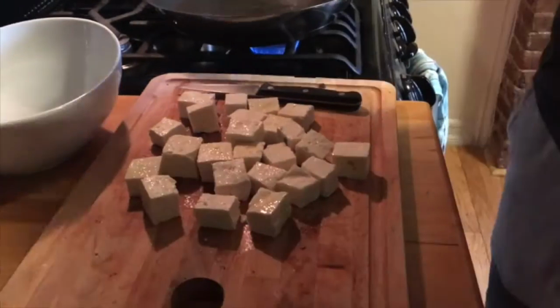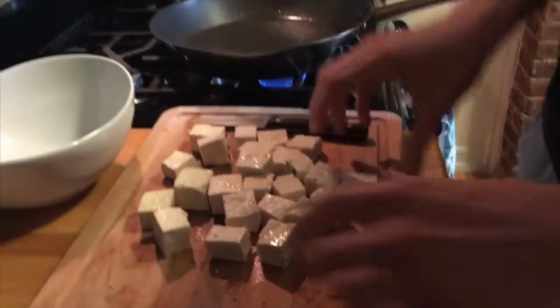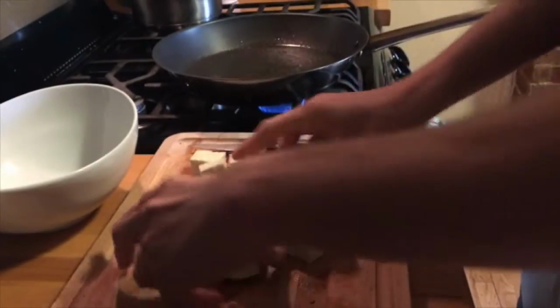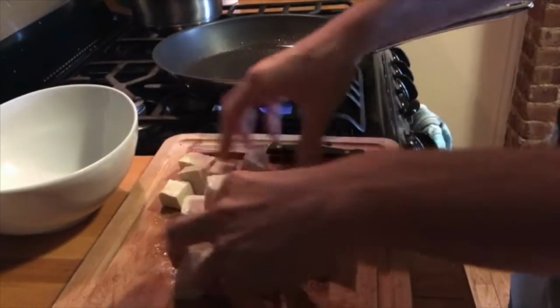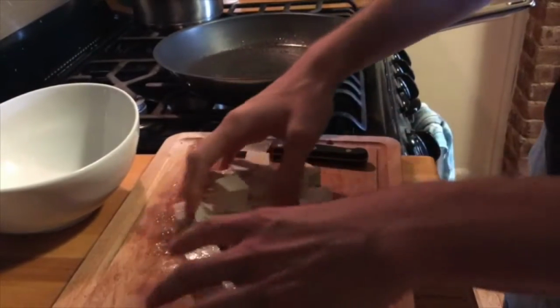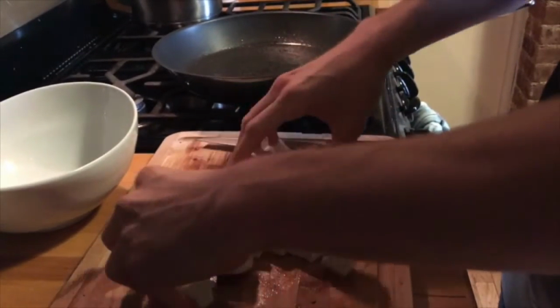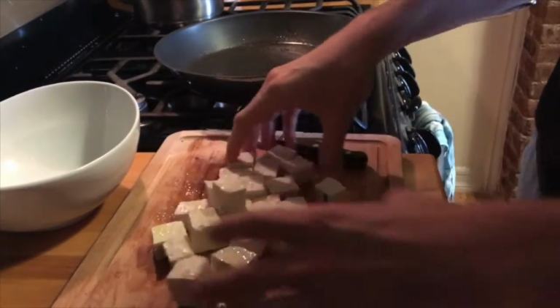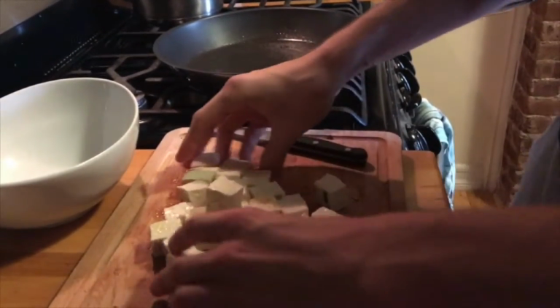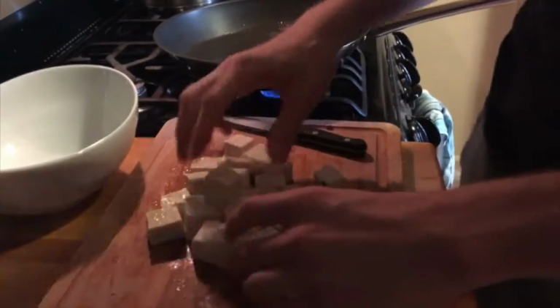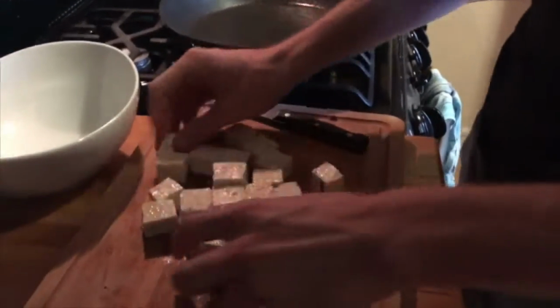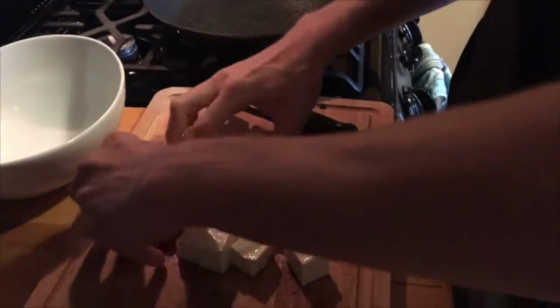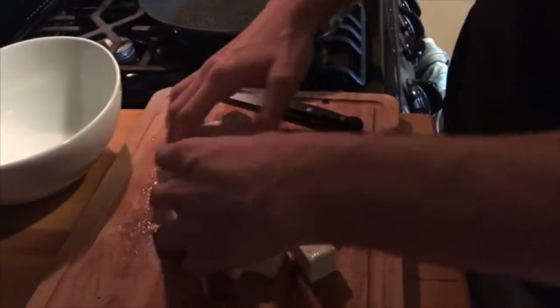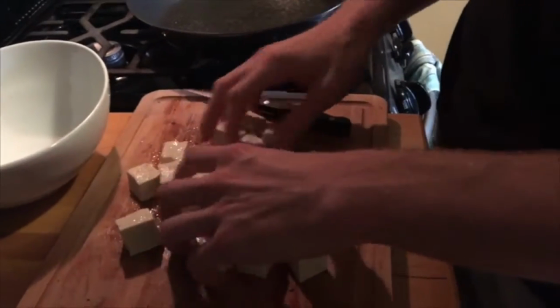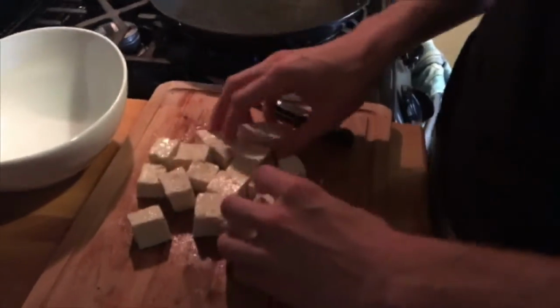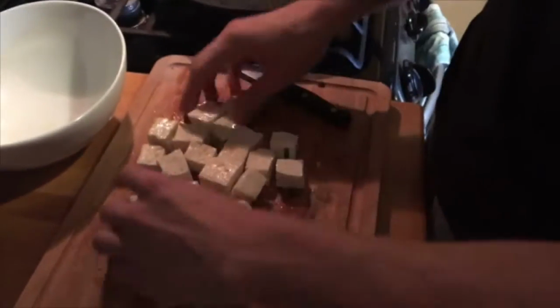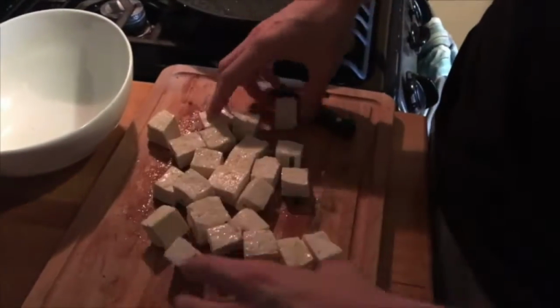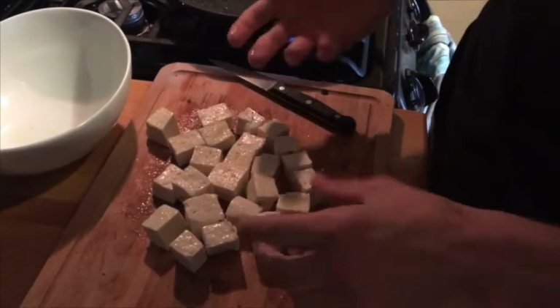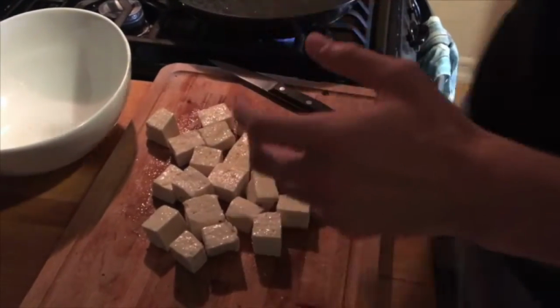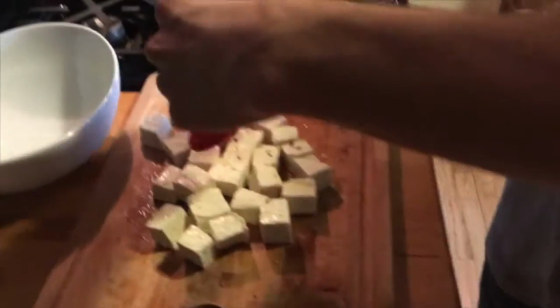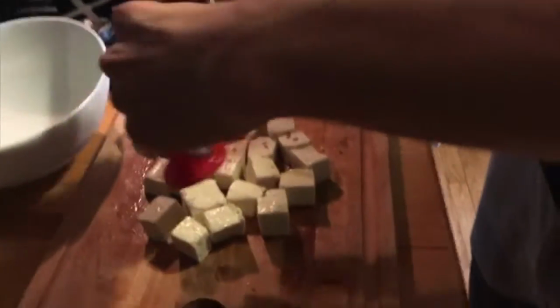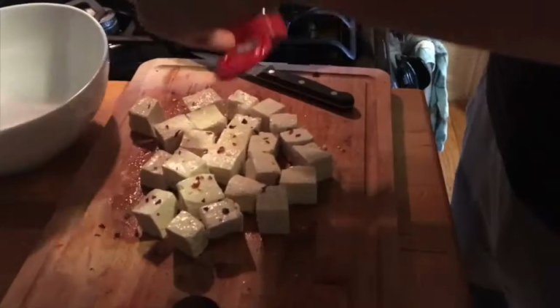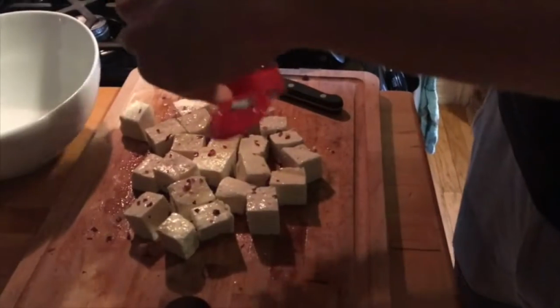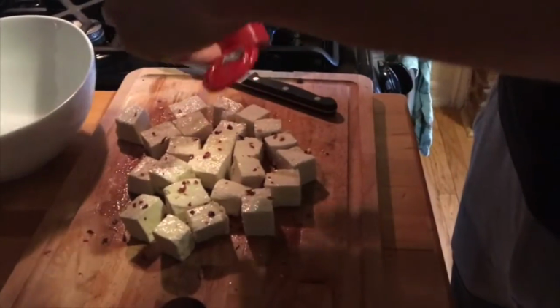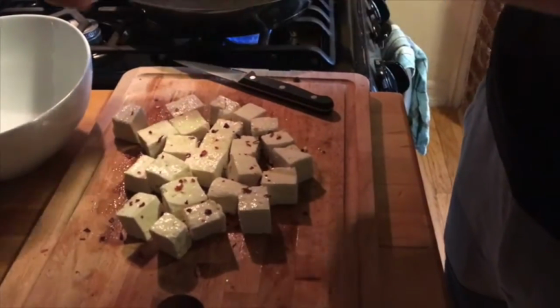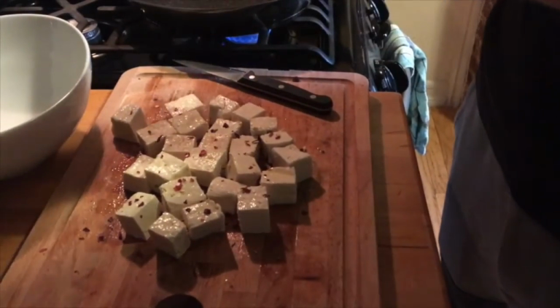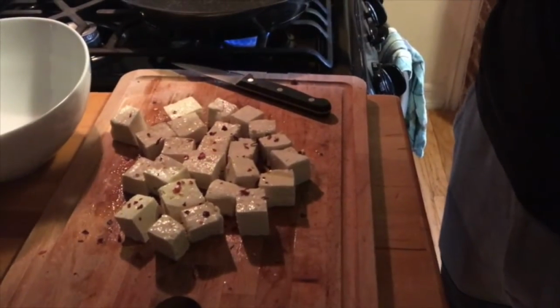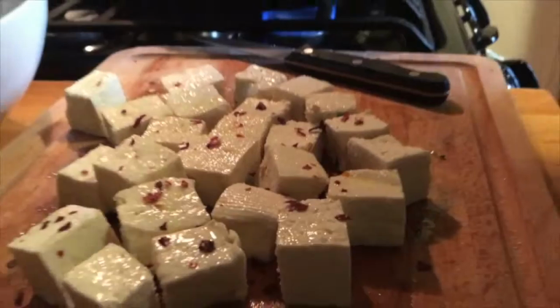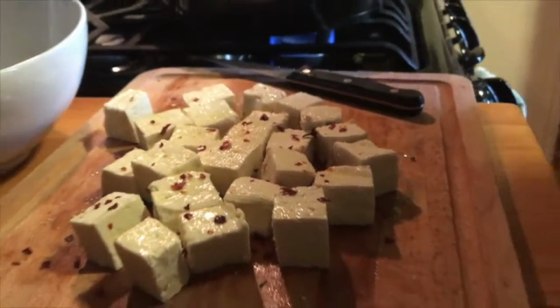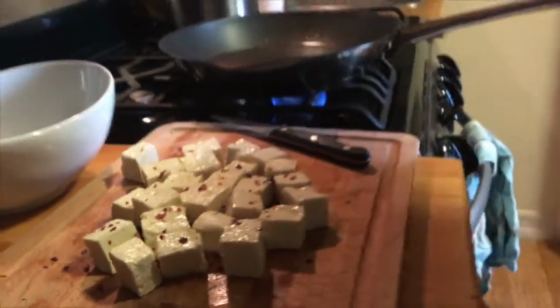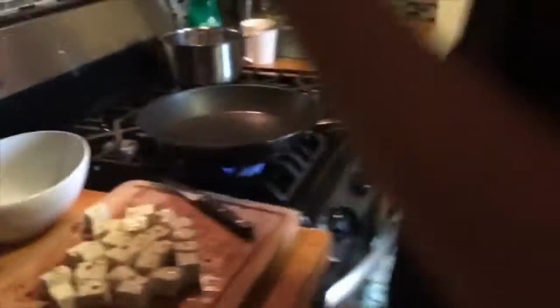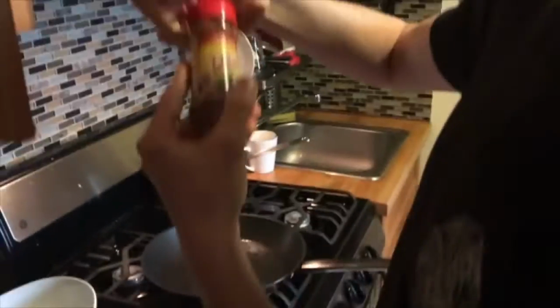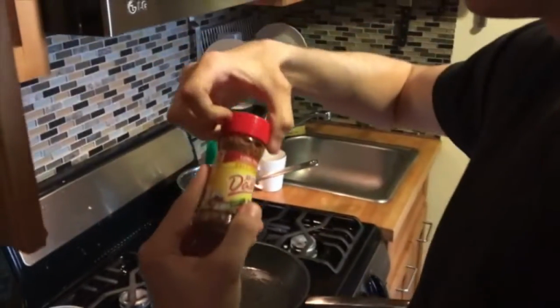I put salt. Mix it up a bit. I should be doing it in a bowl but I'm lazy. Red hot crushed pepper — I'm gonna put some salt-free extra spicy seasoning.